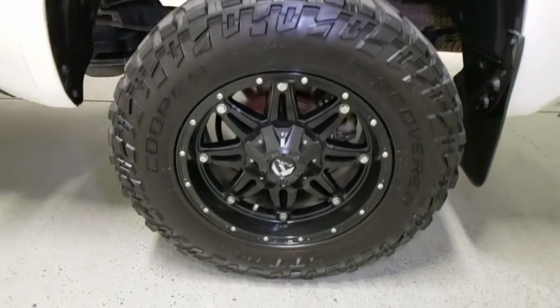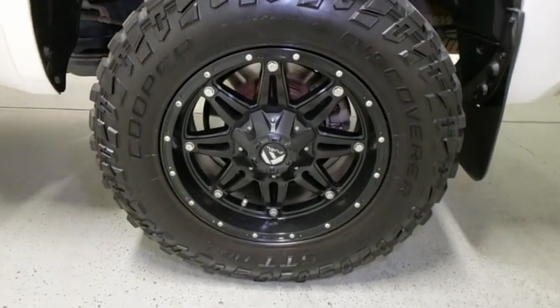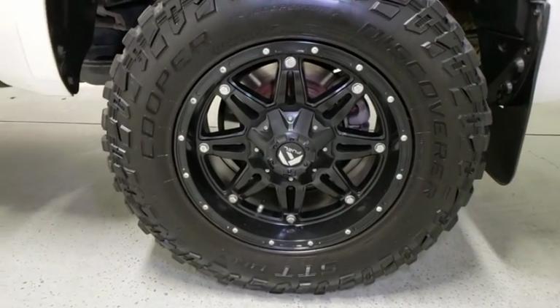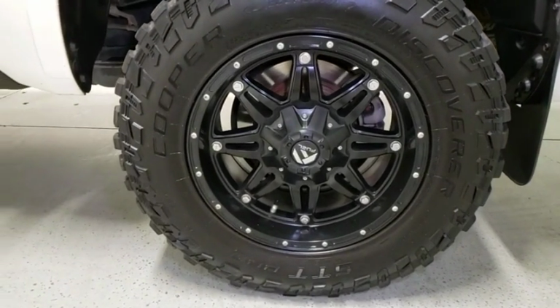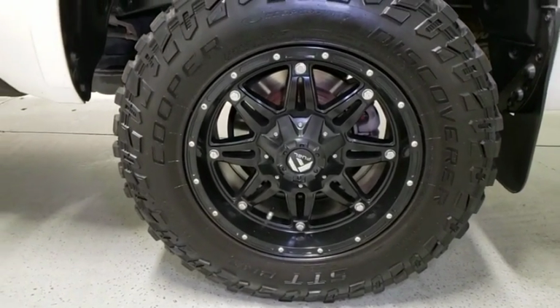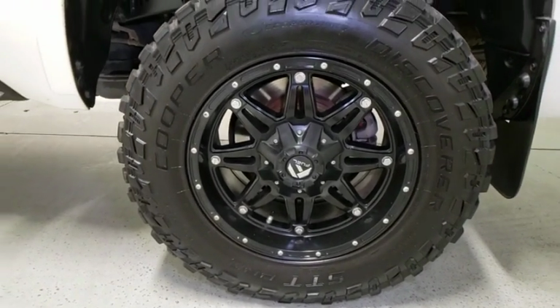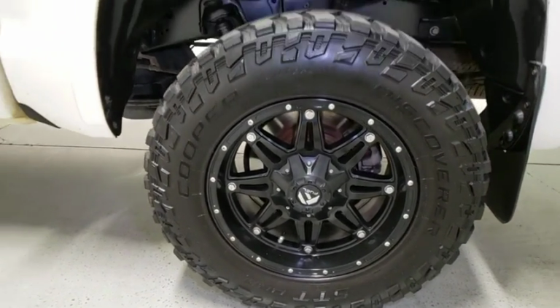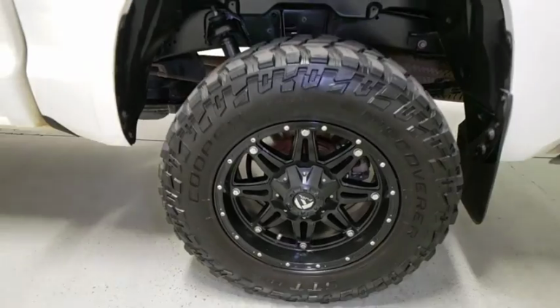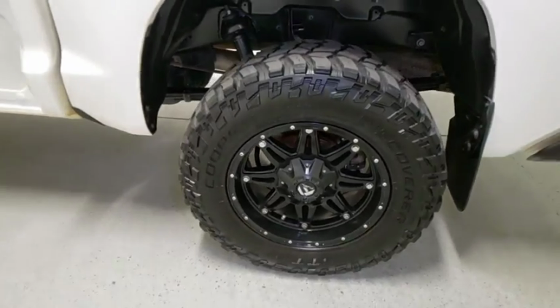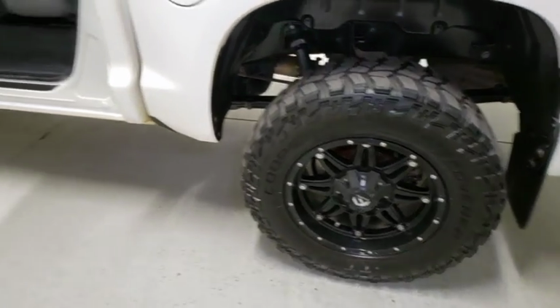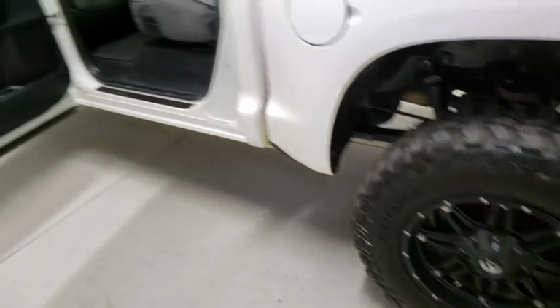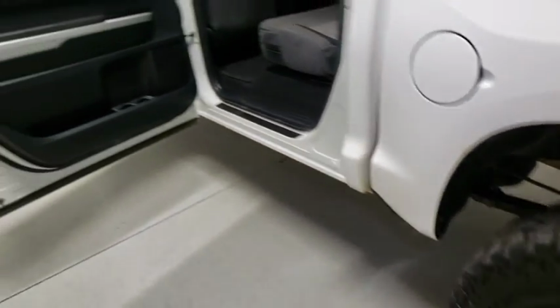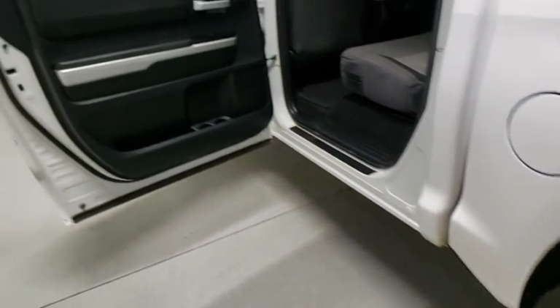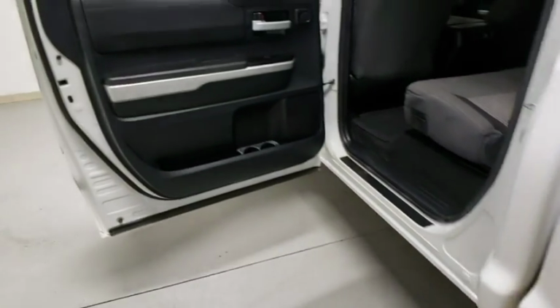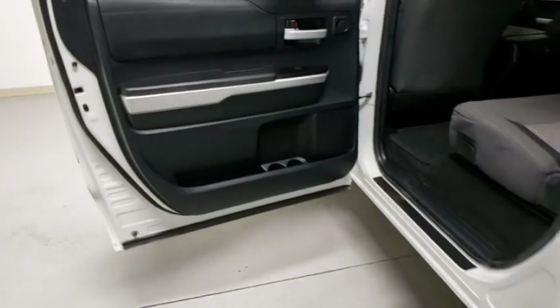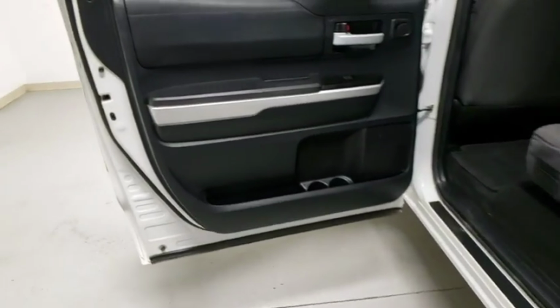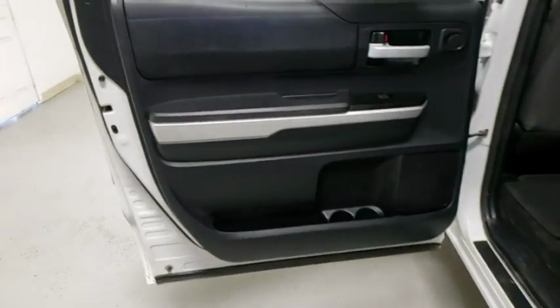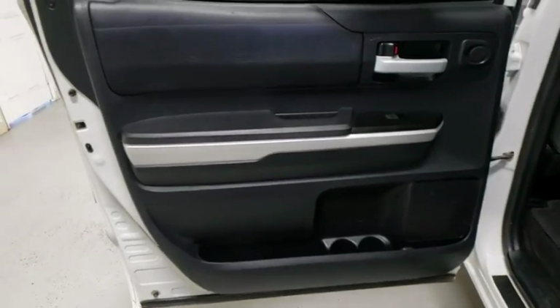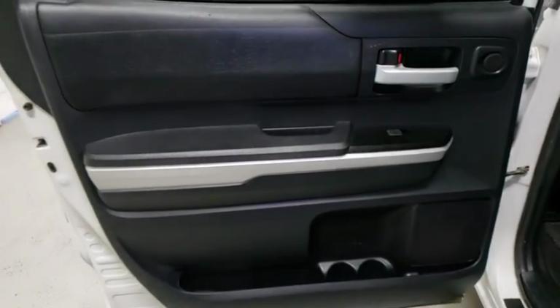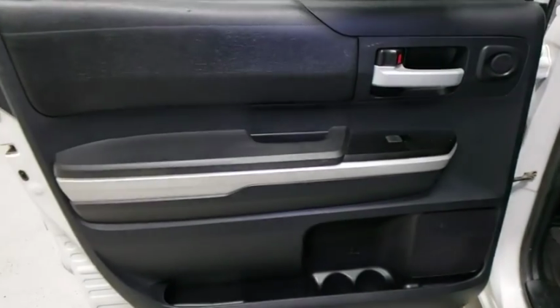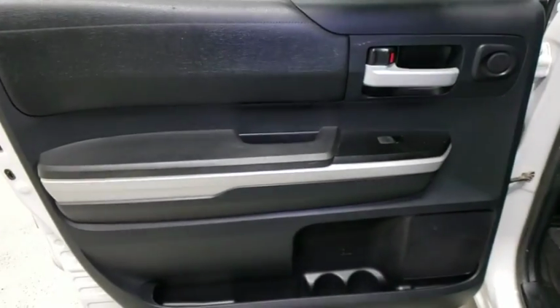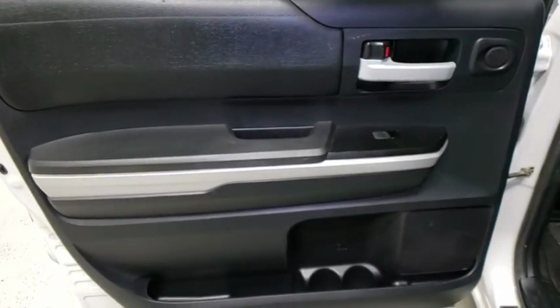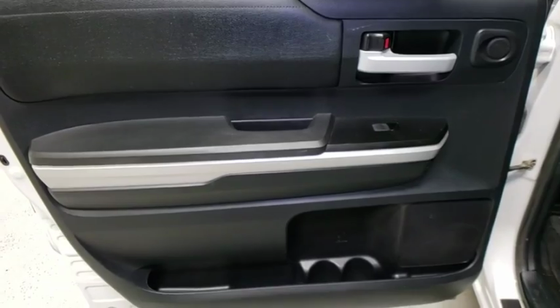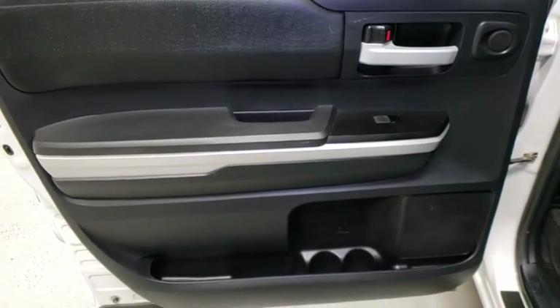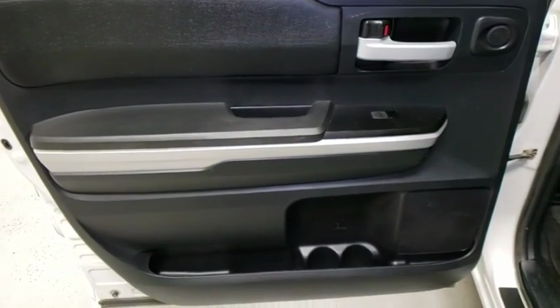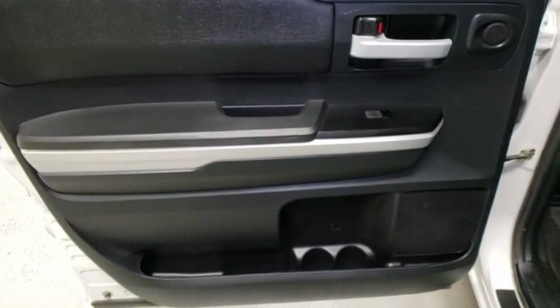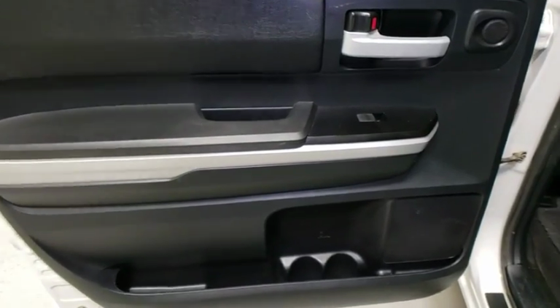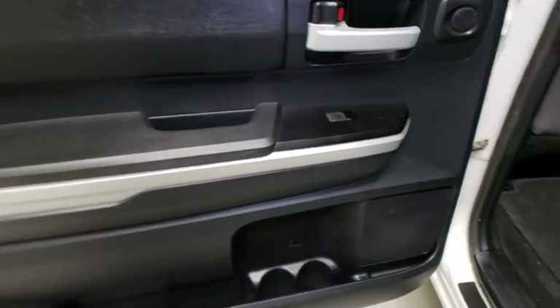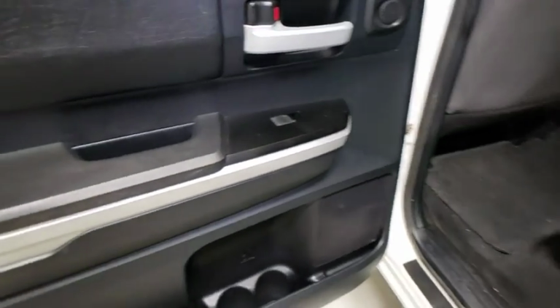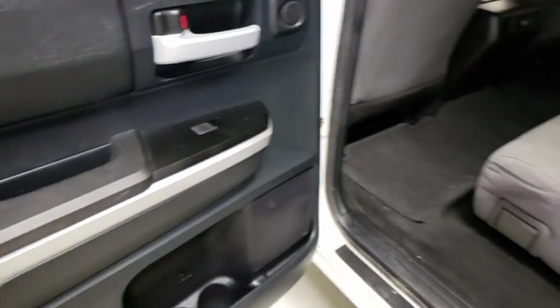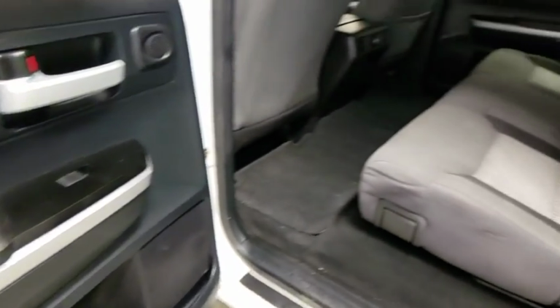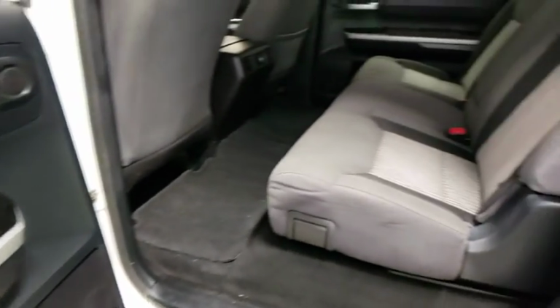Bluetooth, power steering, HomeLink garage door opener, four-wheel disc brakes, center armrest, power windows, electronic stability control, CD player, compass,